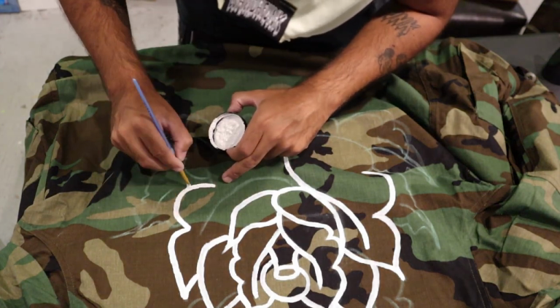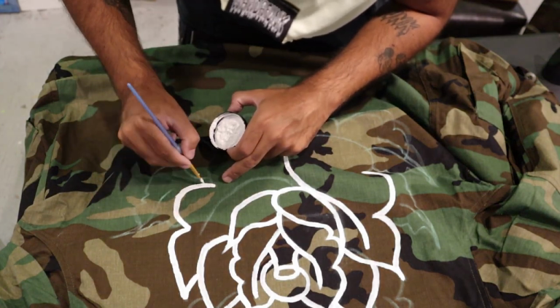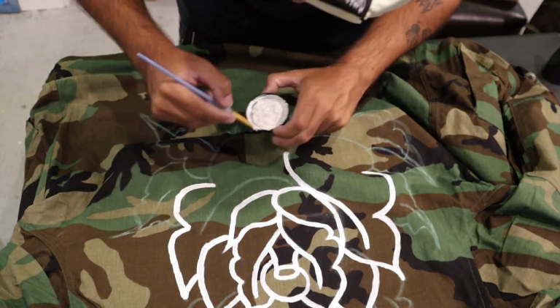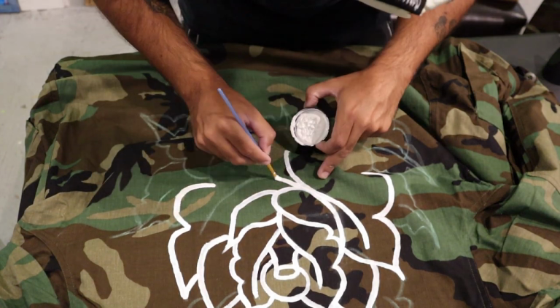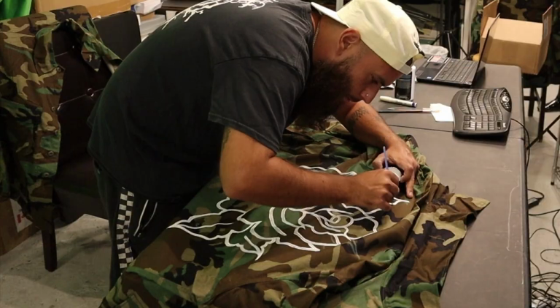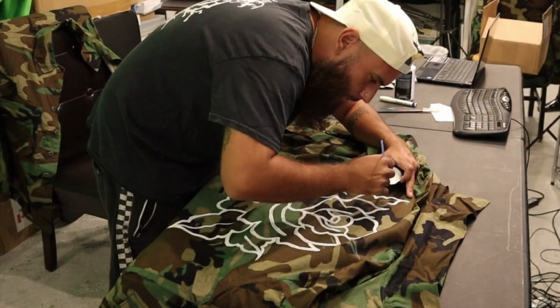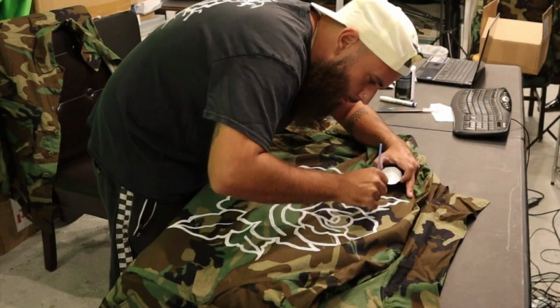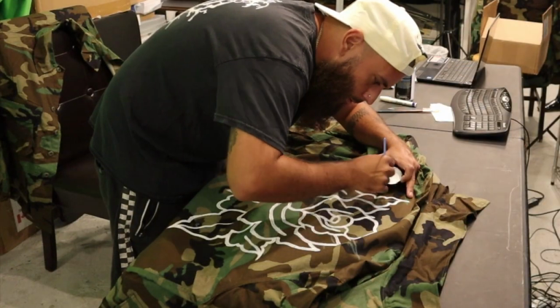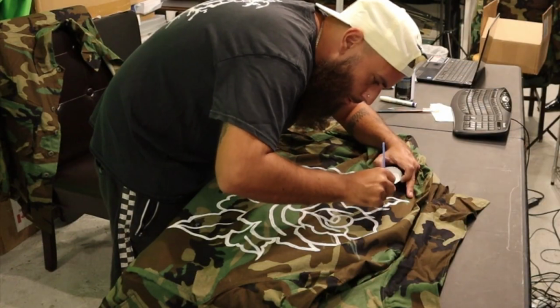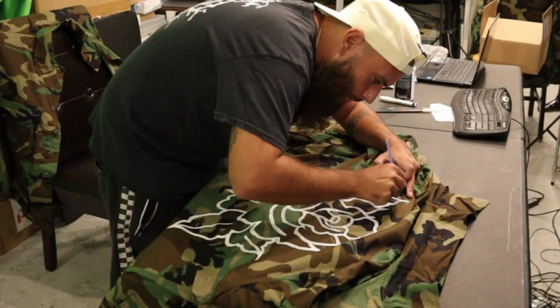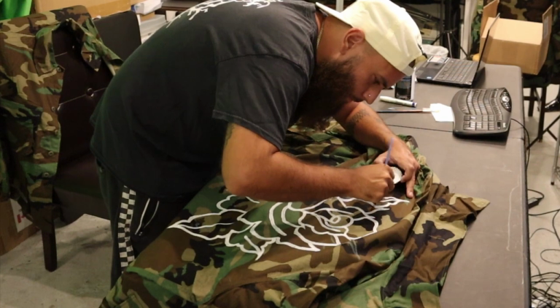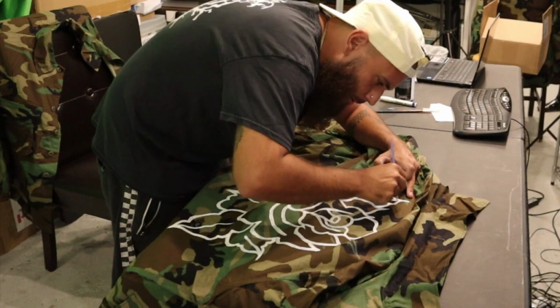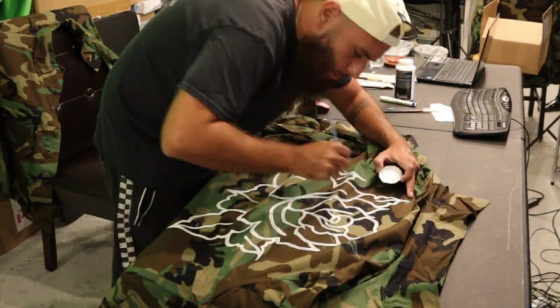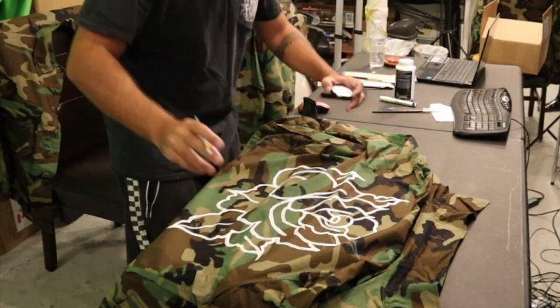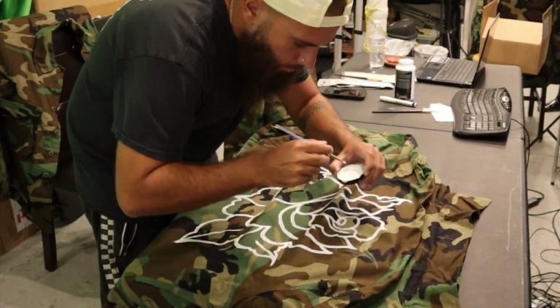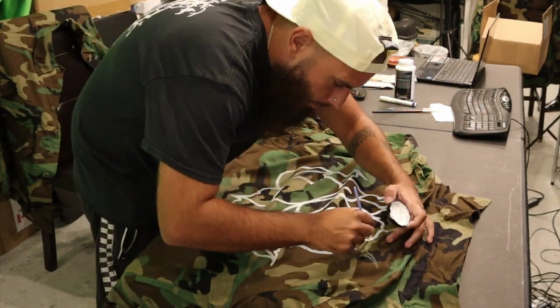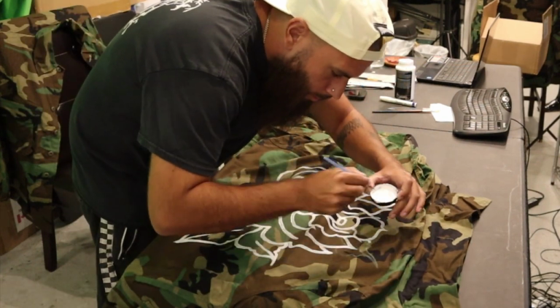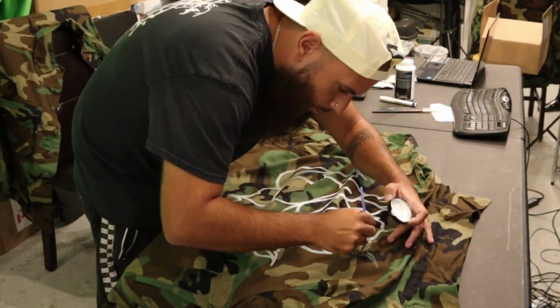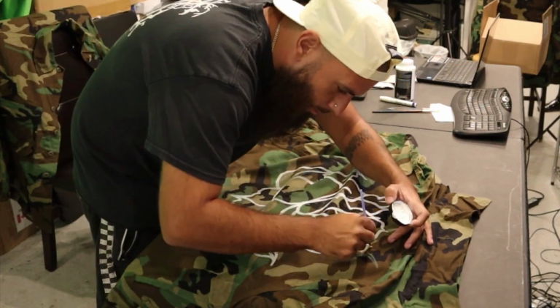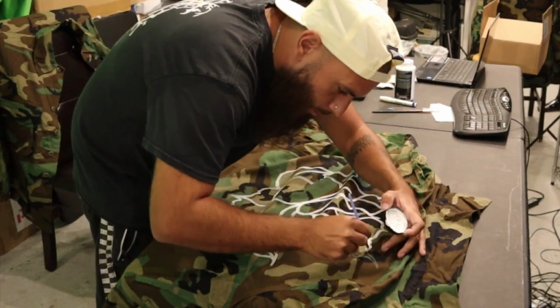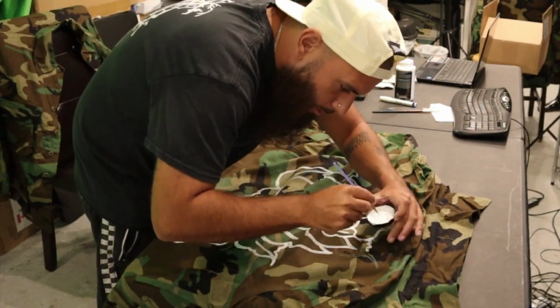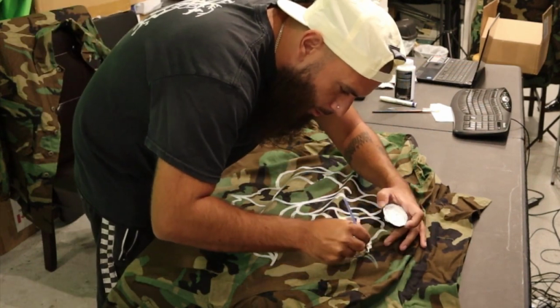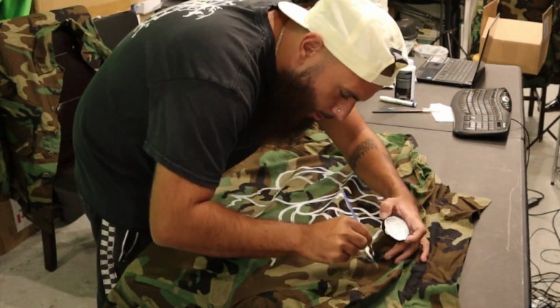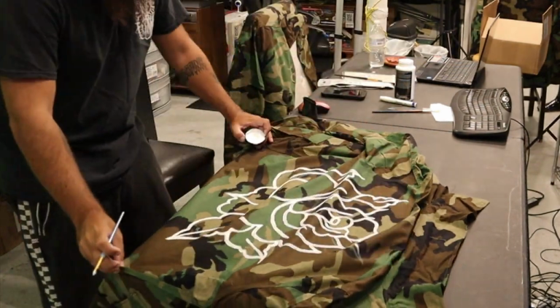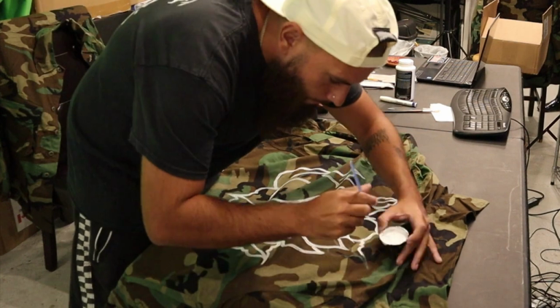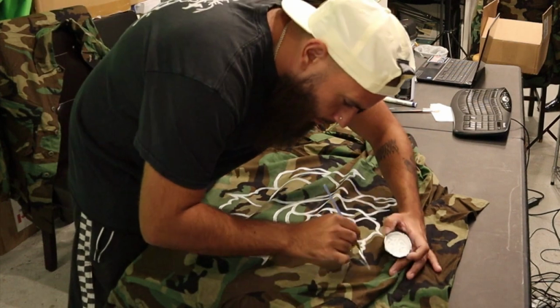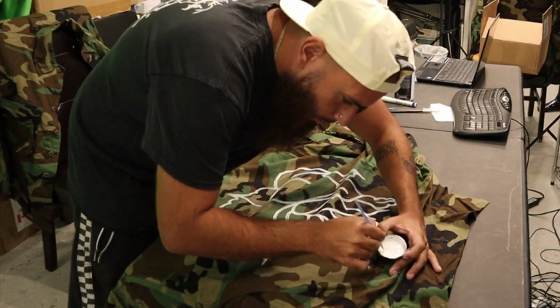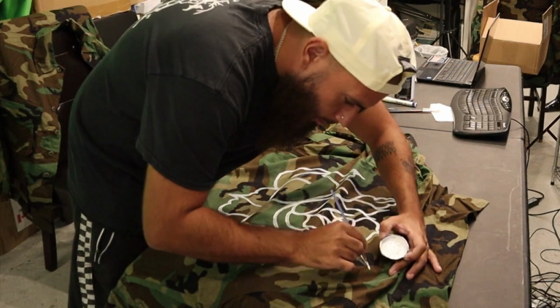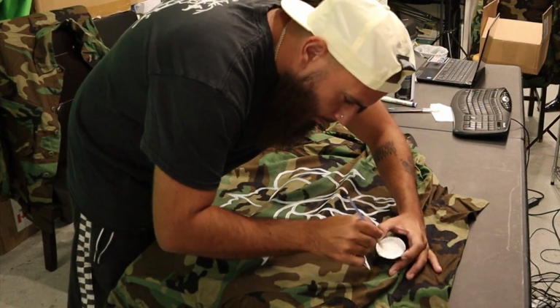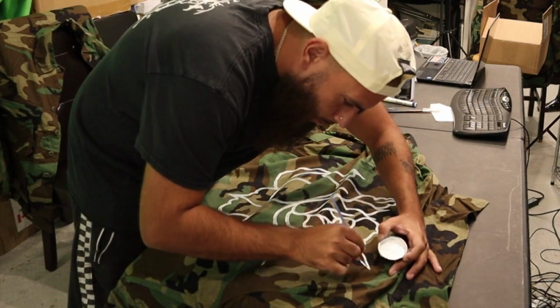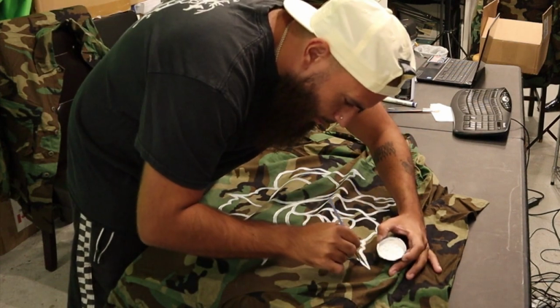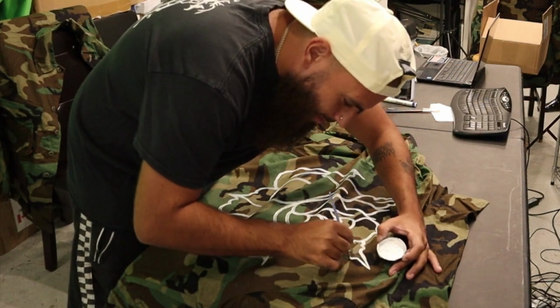Each jacket took about four to five hours to complete. First we painted everything on, then we added studs, then we sewed some labels on — it was an intense process.